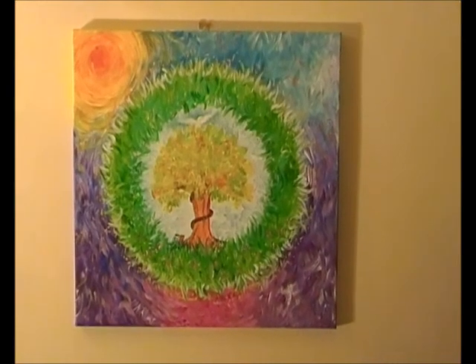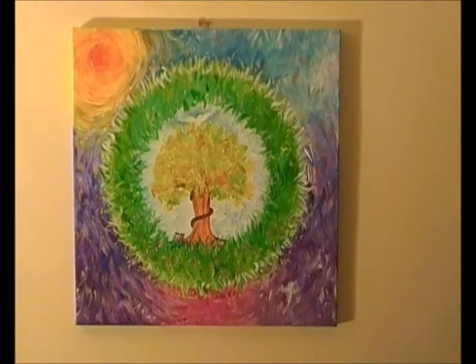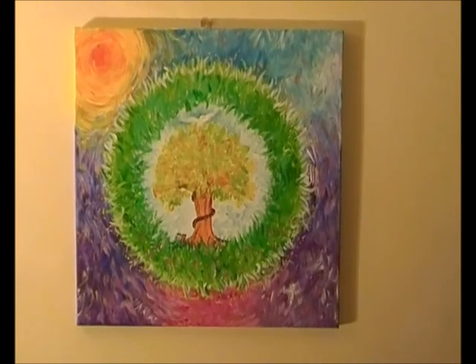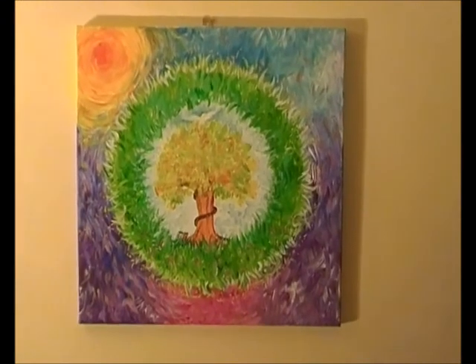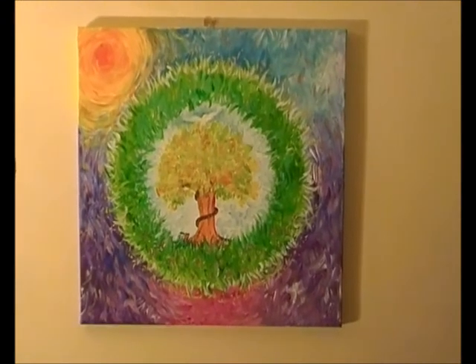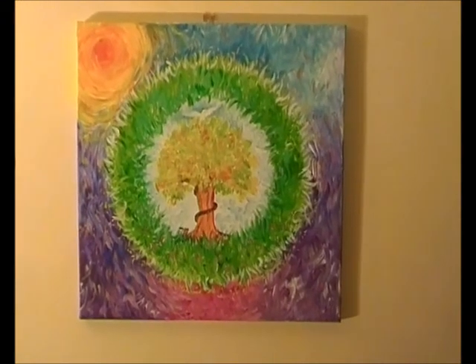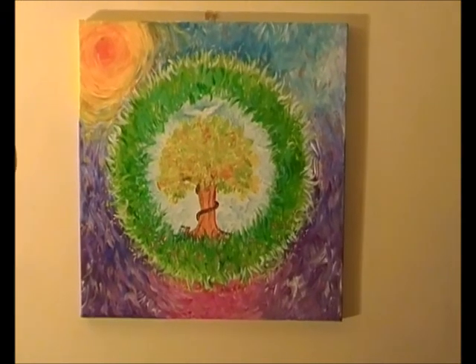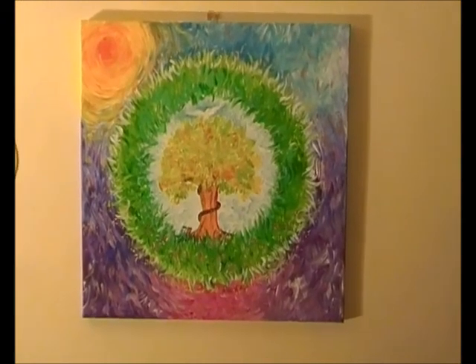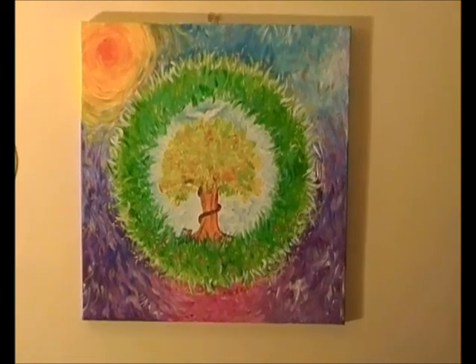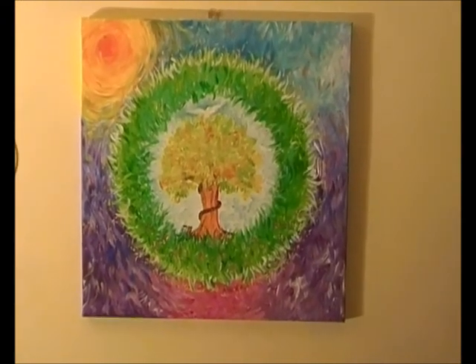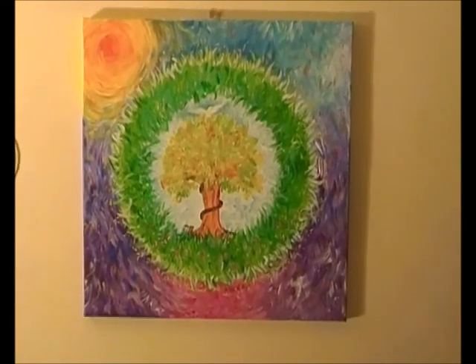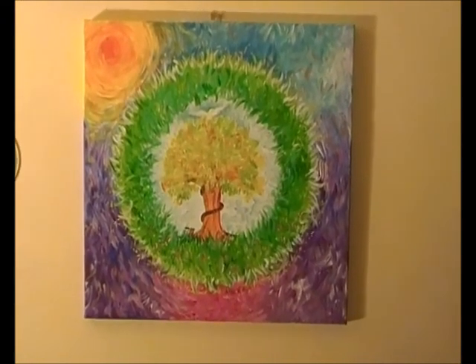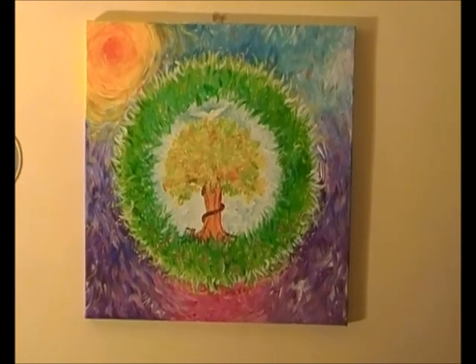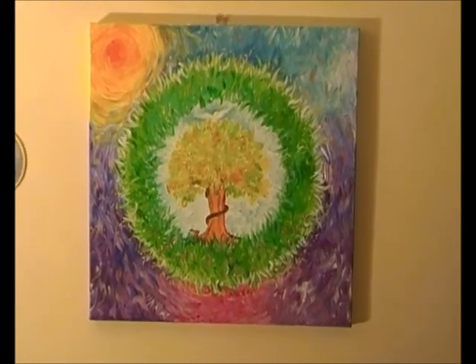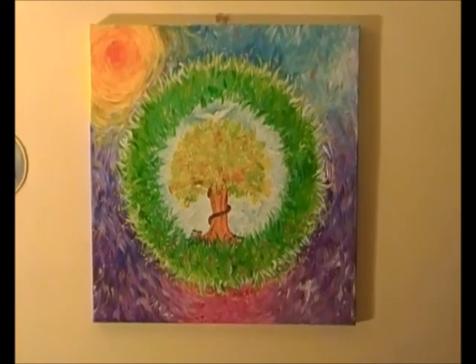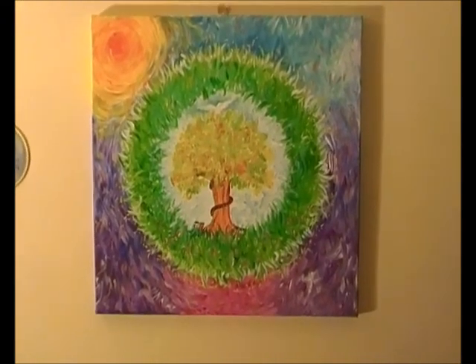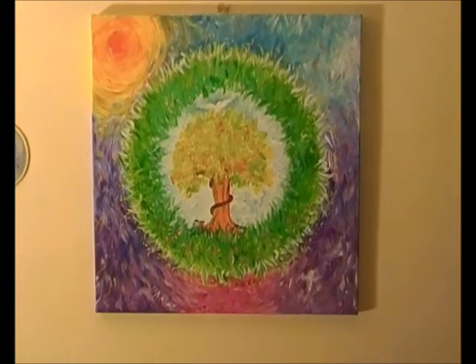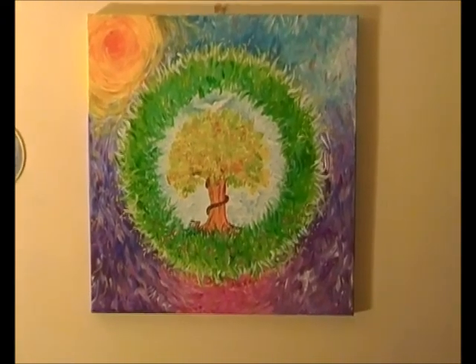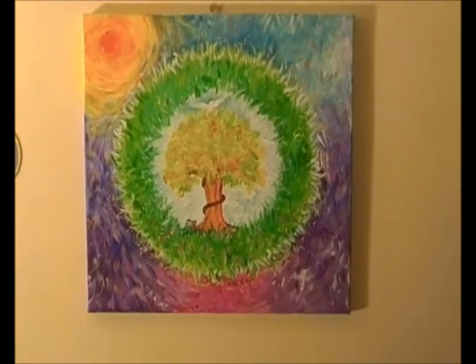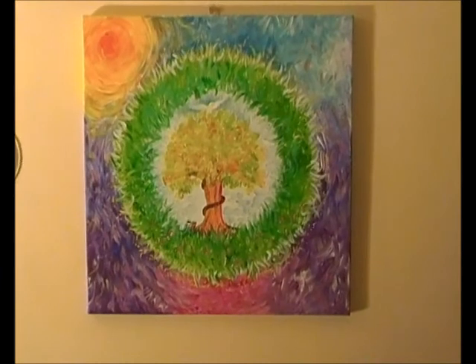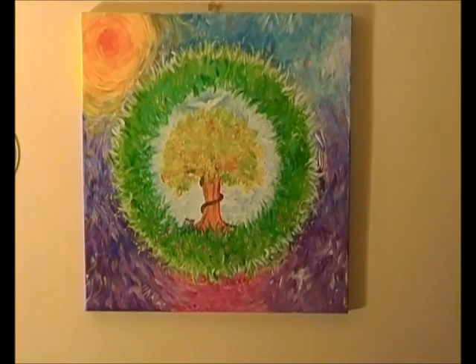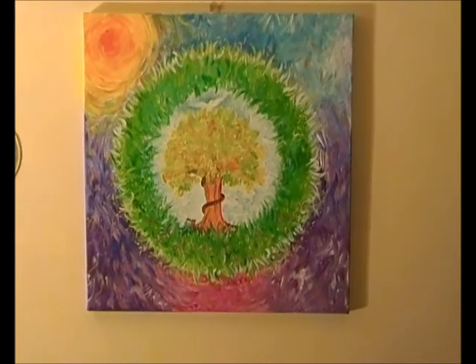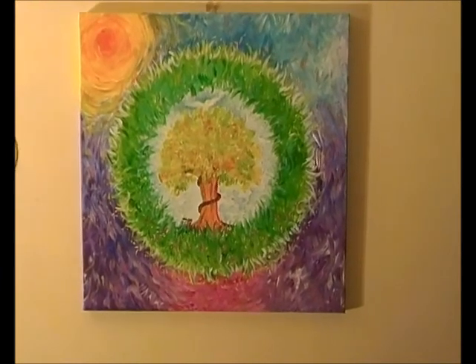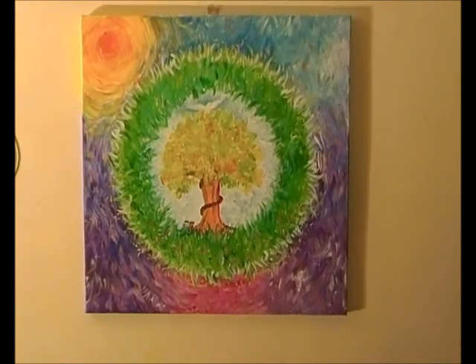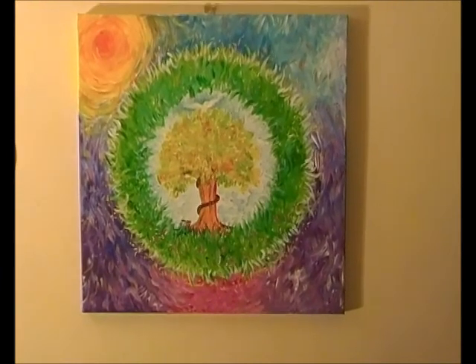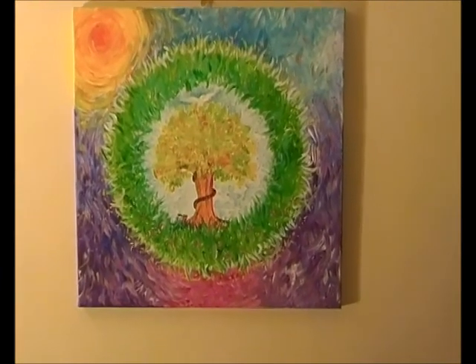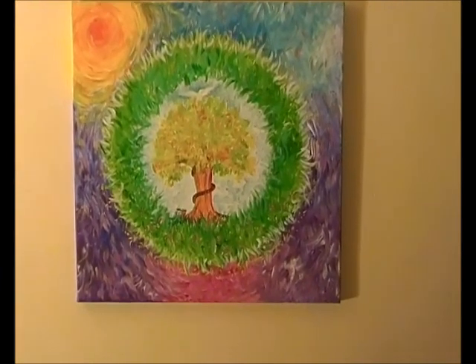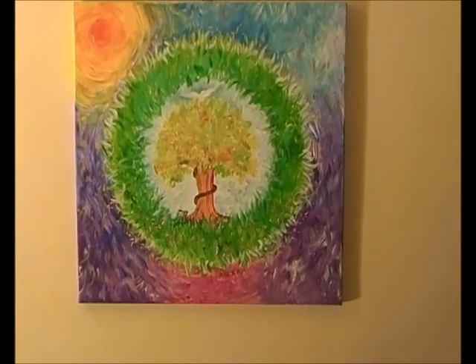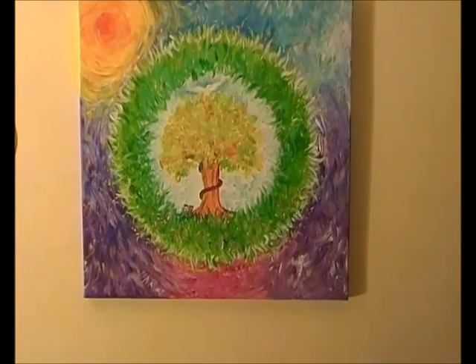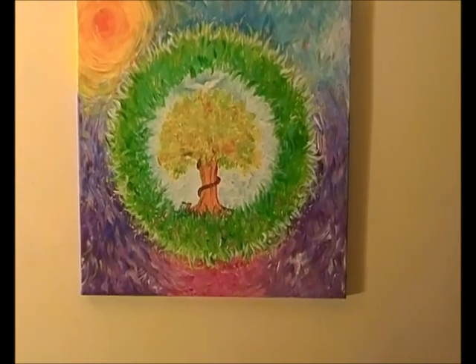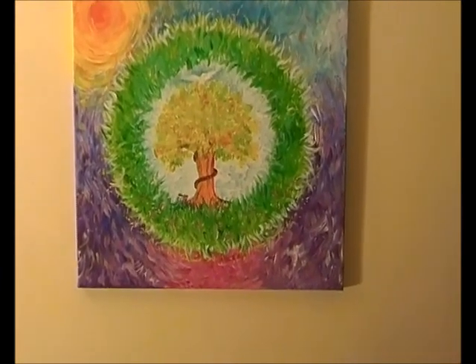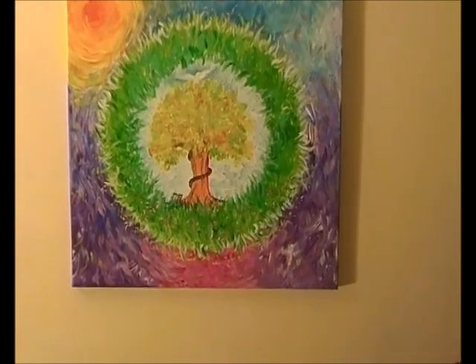Hi, this is Fiona. I just wanted to introduce you to another one of my acrylic paintings, one of my abstracts. And this one is called Embracing the Fall.